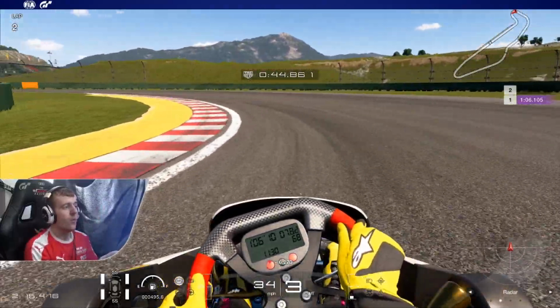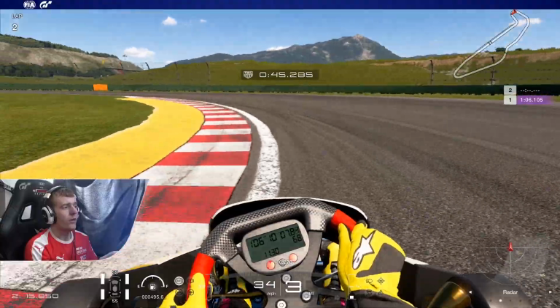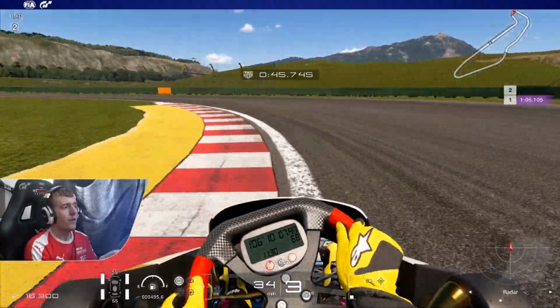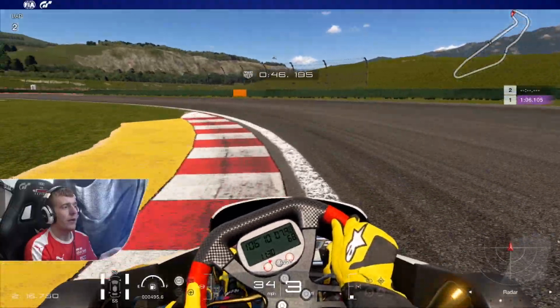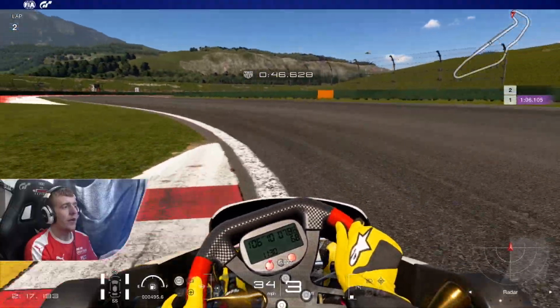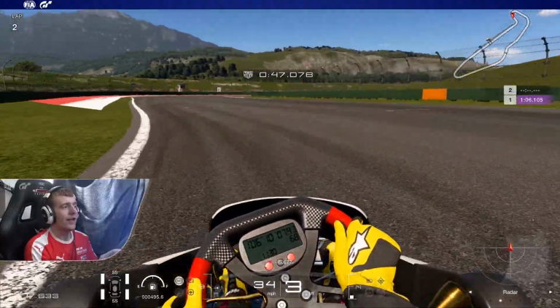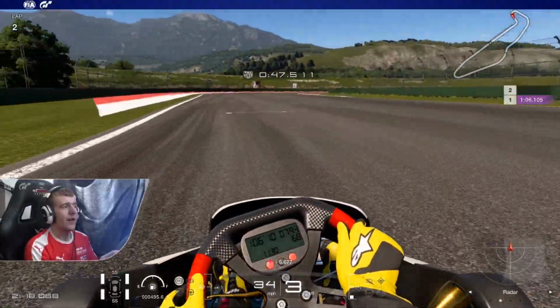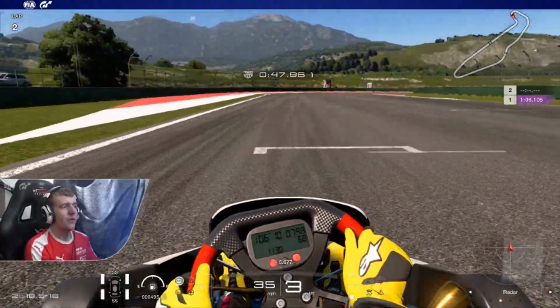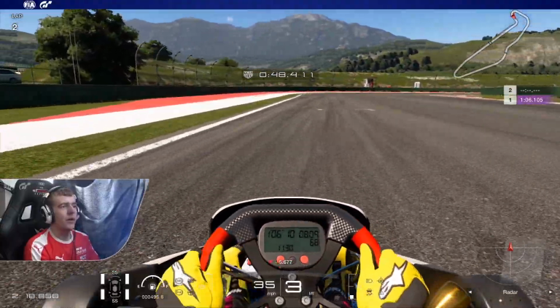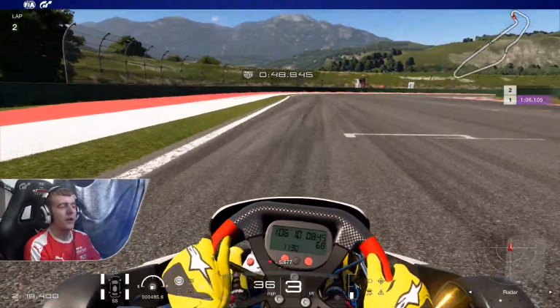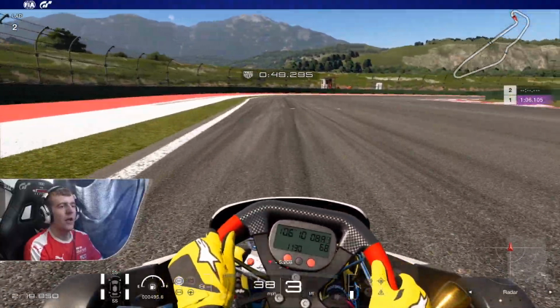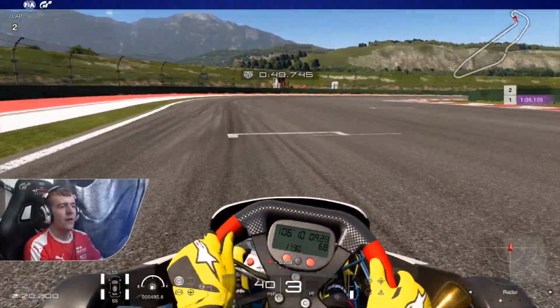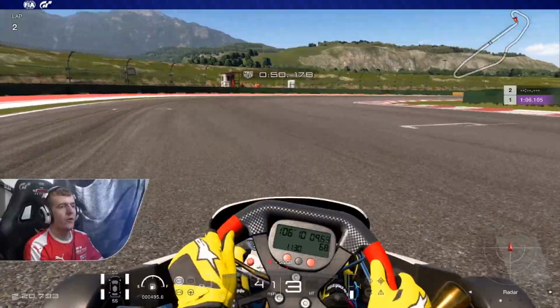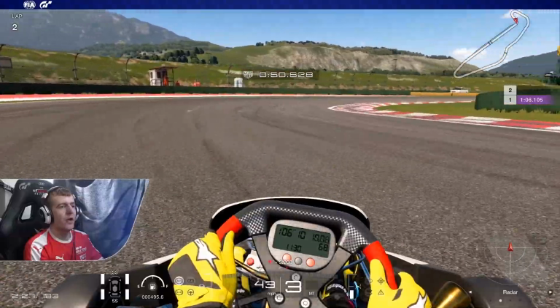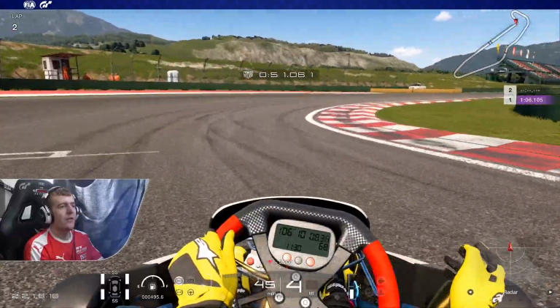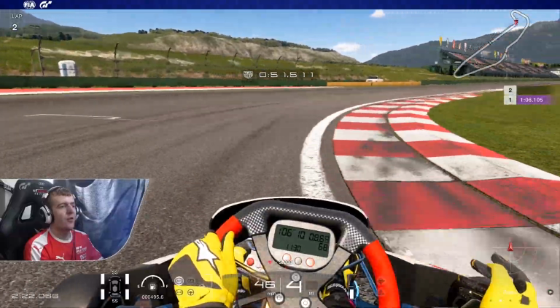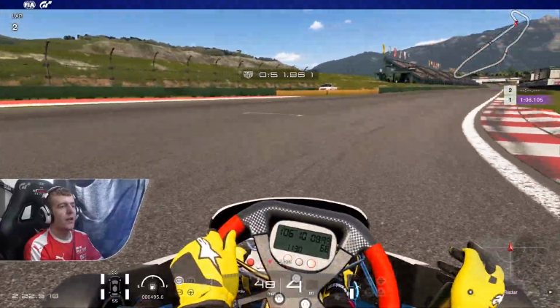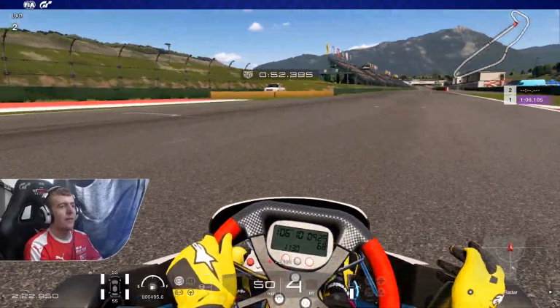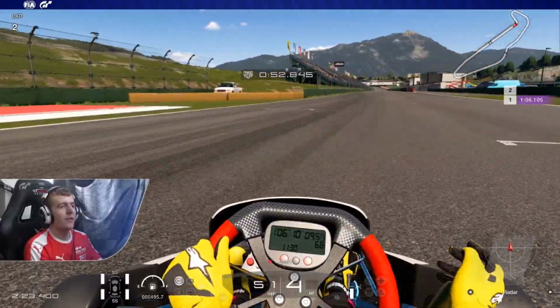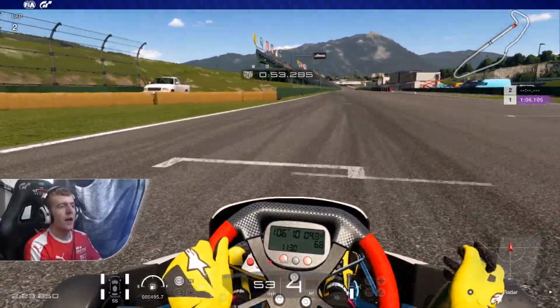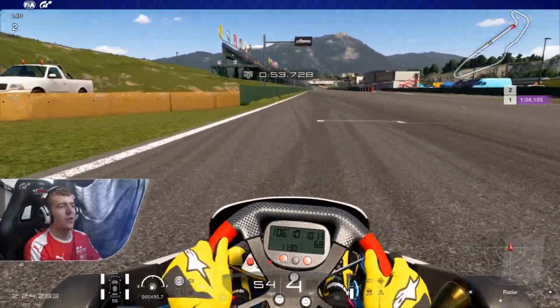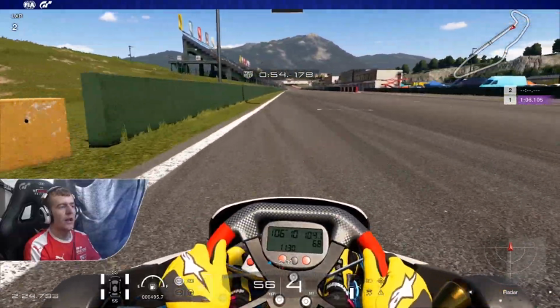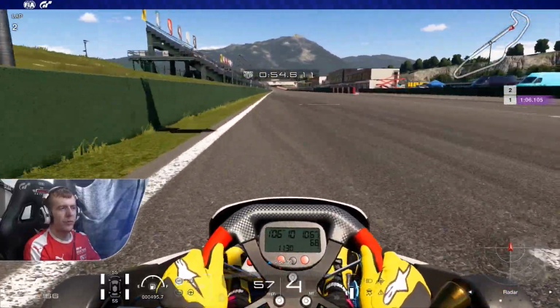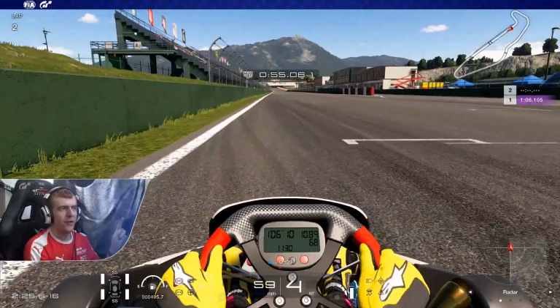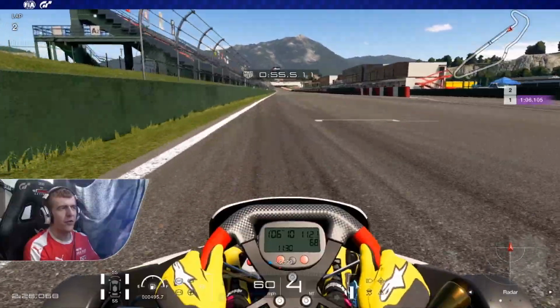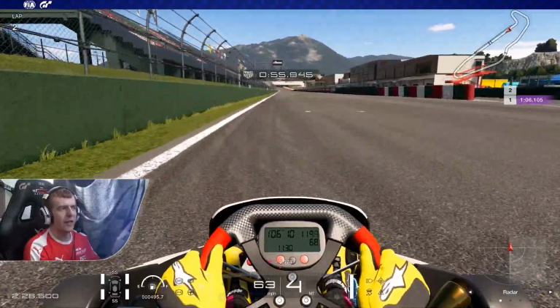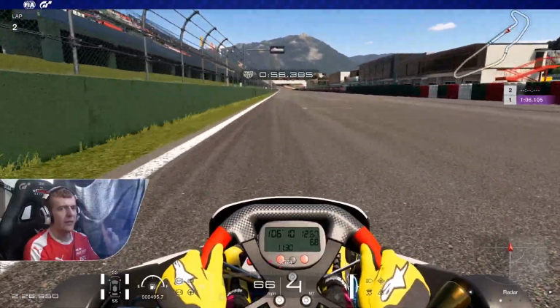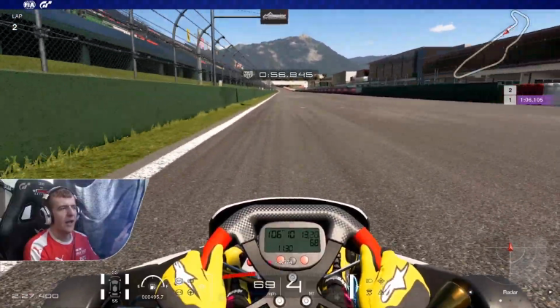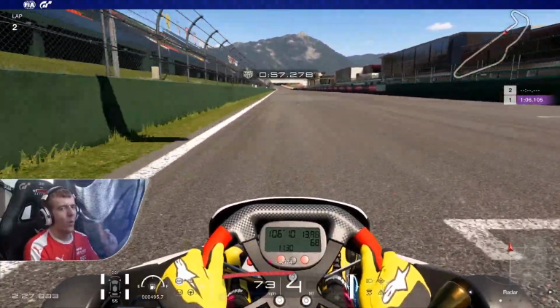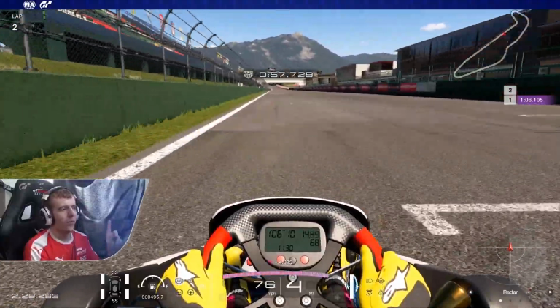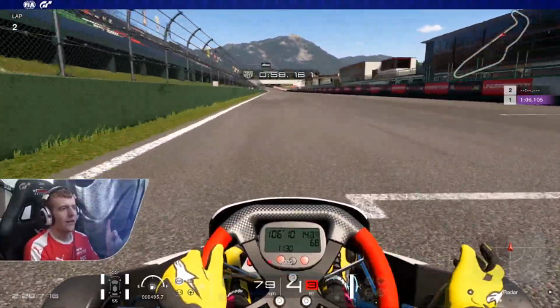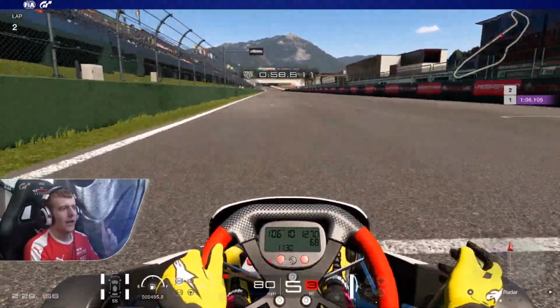What you want to do is clip the kerb here and try to keep it as tight as possible, then accelerate through the corner into fourth gear, clip that apex, and use all the track. Just be careful not to go too wide — there's a barrier there. Won't be very nice if you hit that.